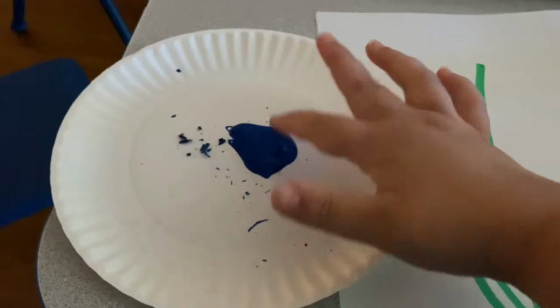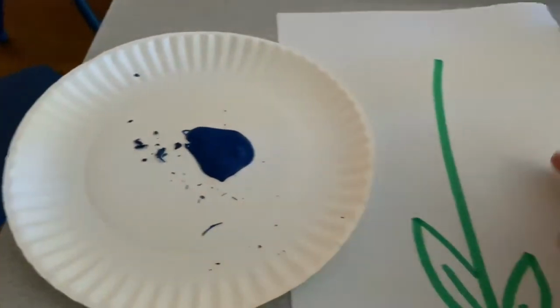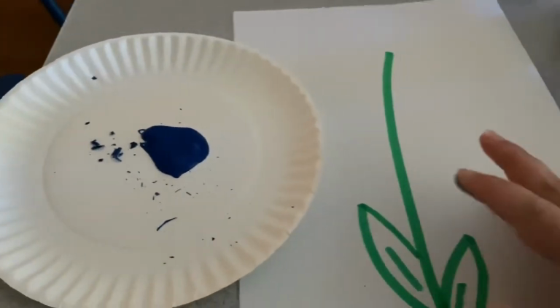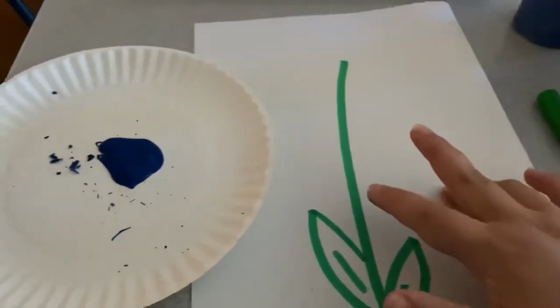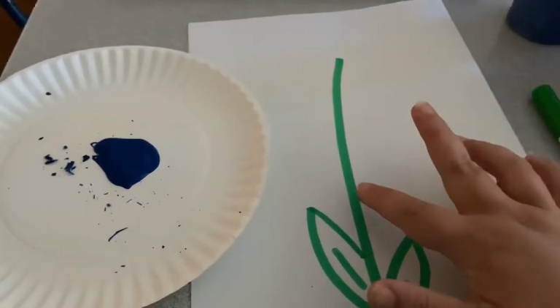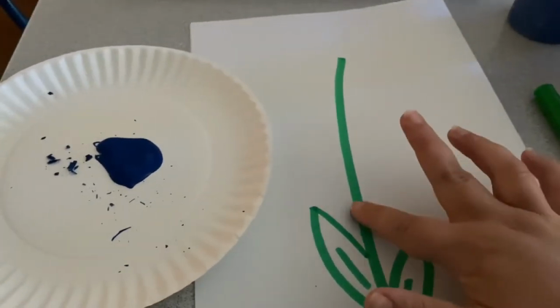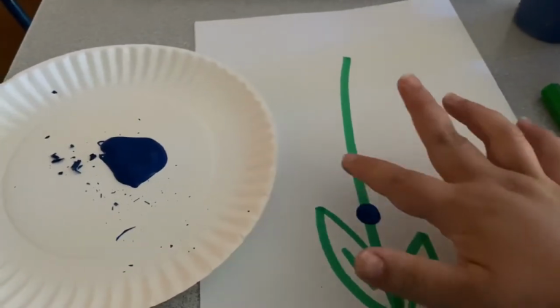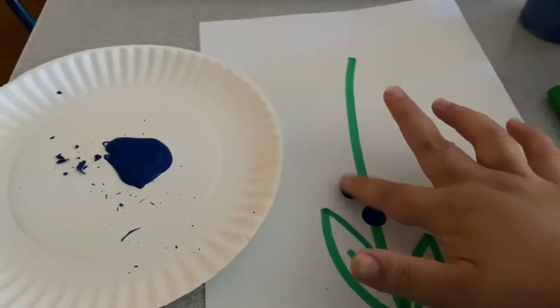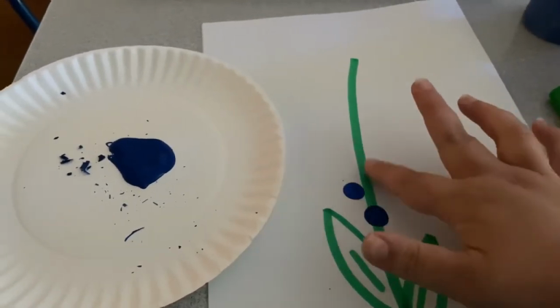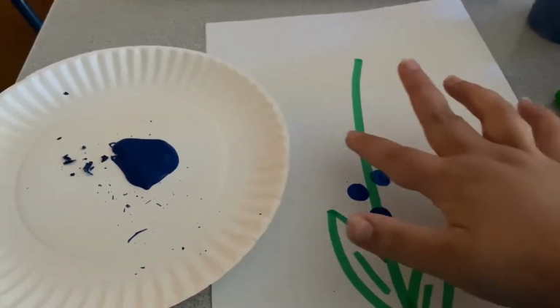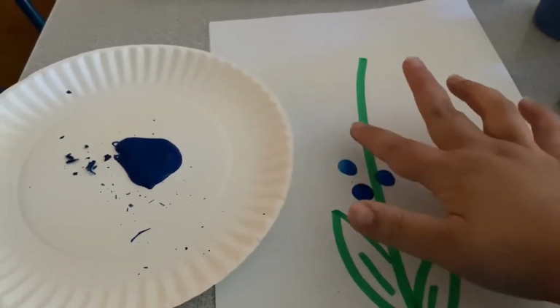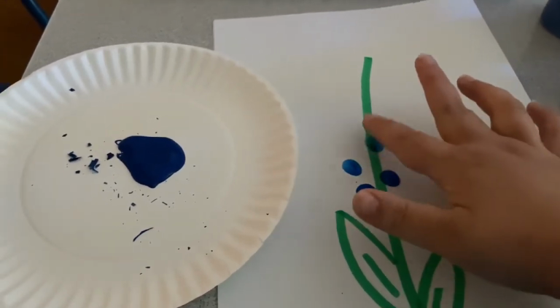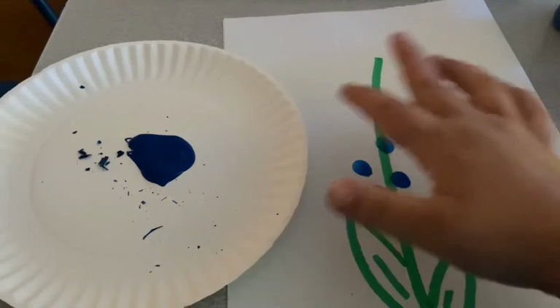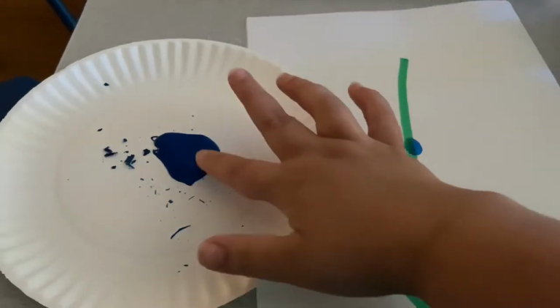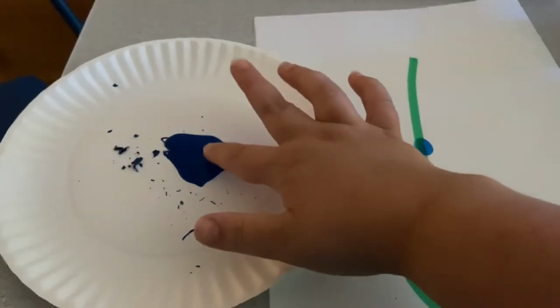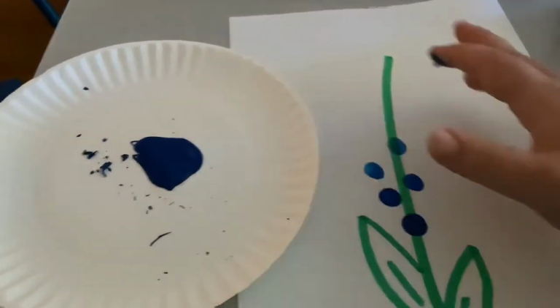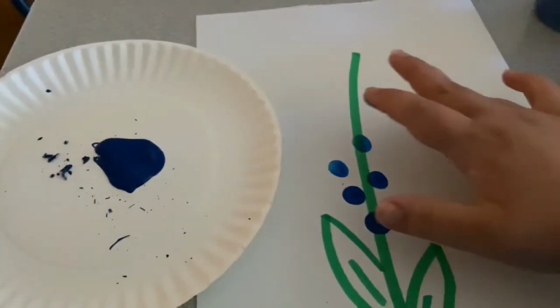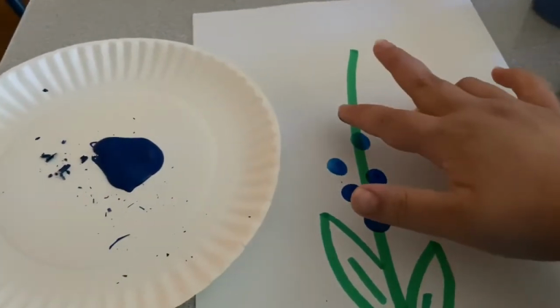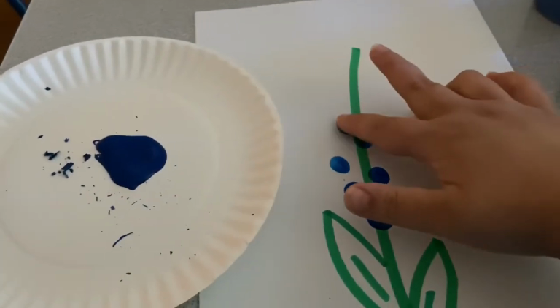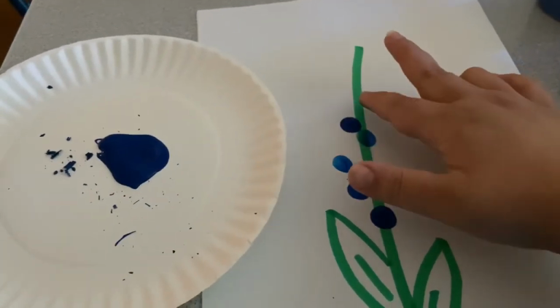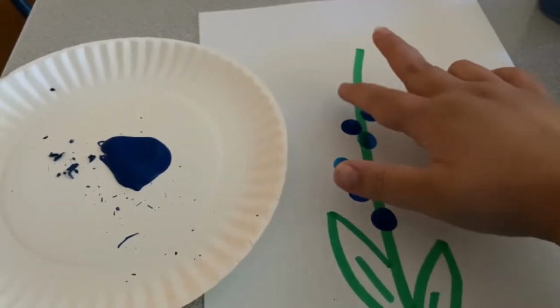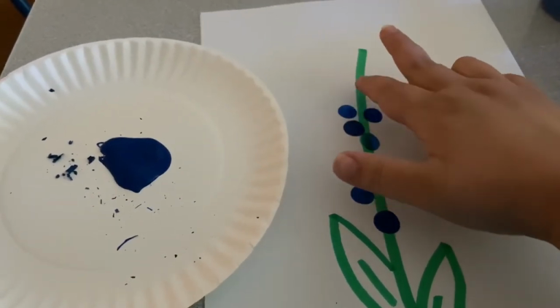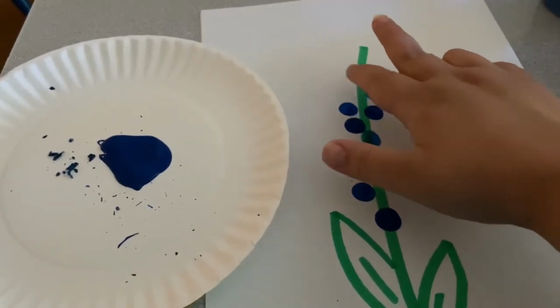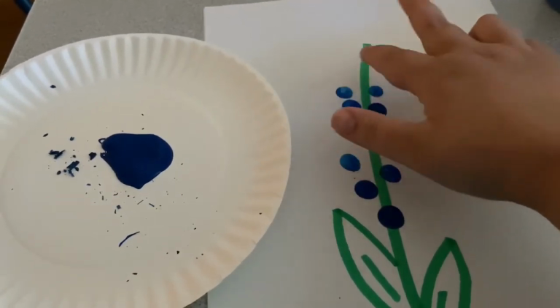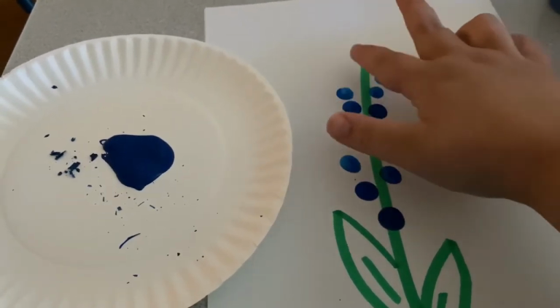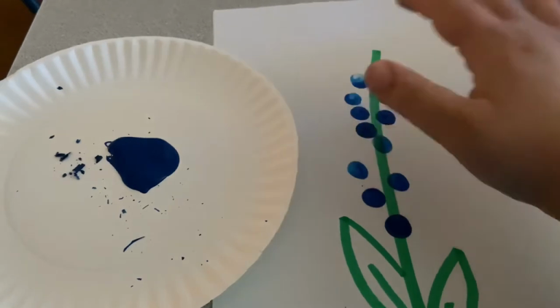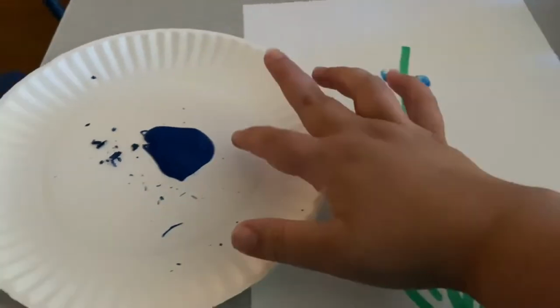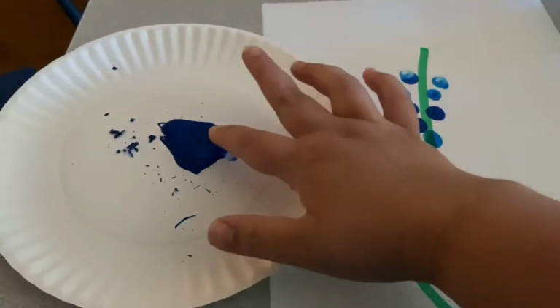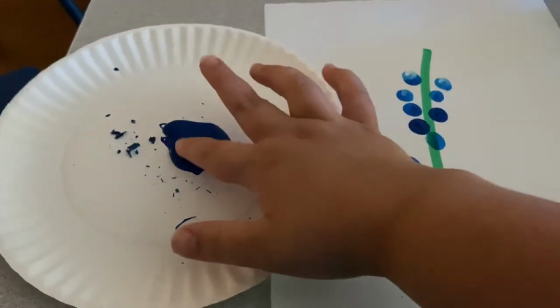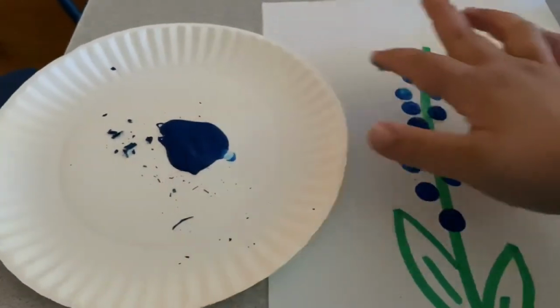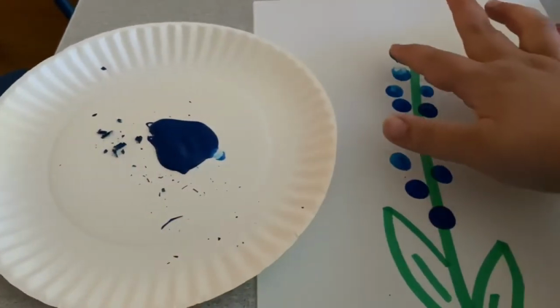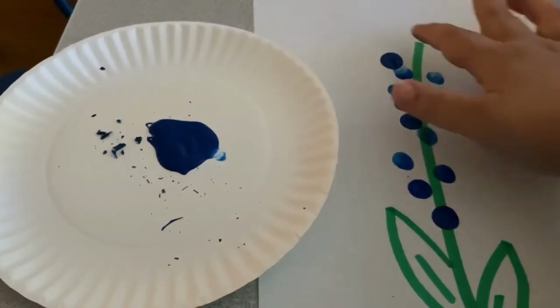Hi everyone! Today we're making our very own Texas Bluebells. All you're gonna need to do is have a stem and leaves drawn on a piece of paper. Use some blue paint and your fingers to finger paint some petals on.